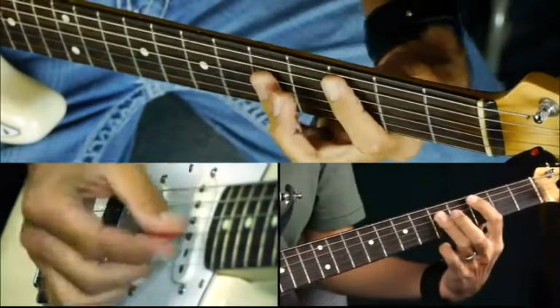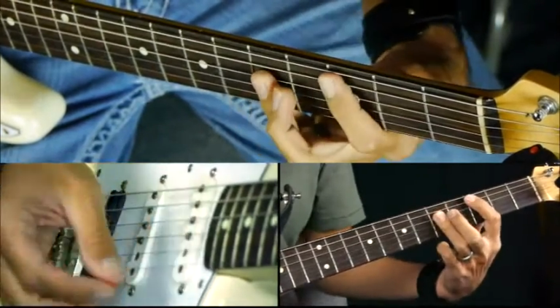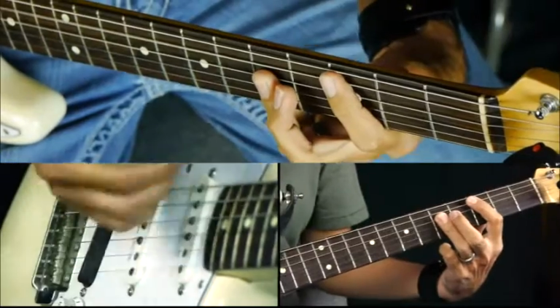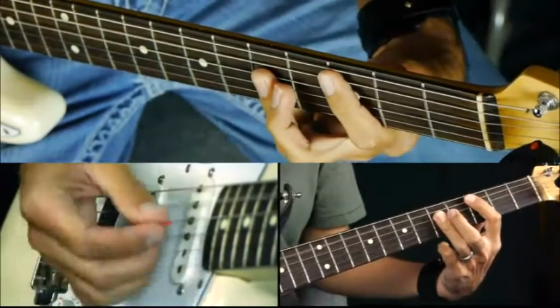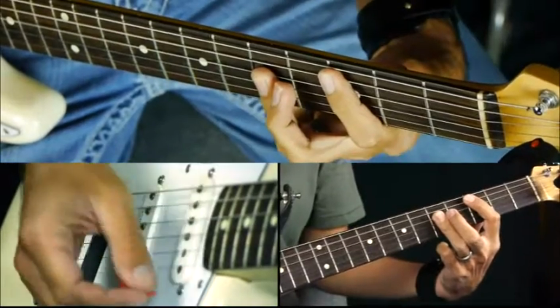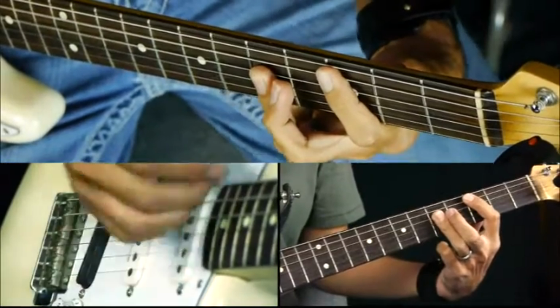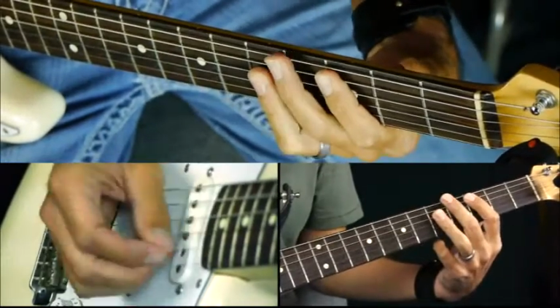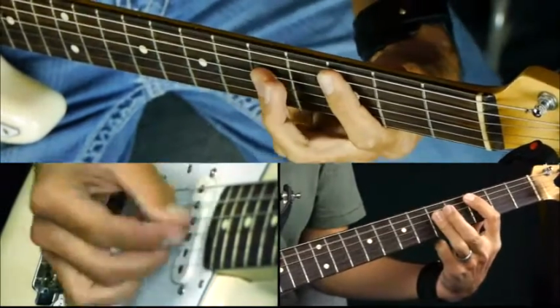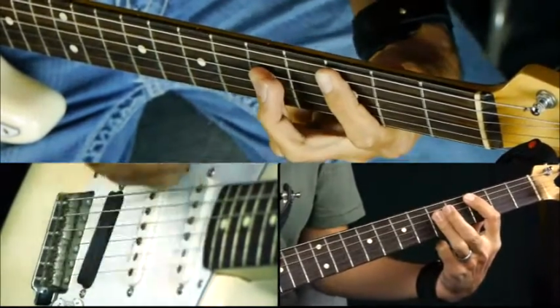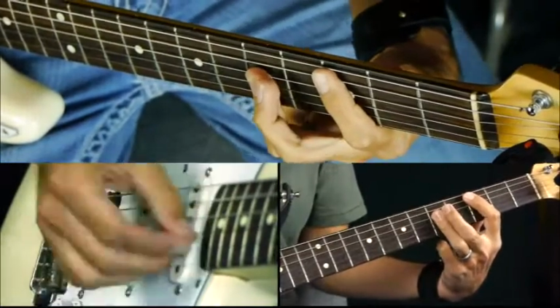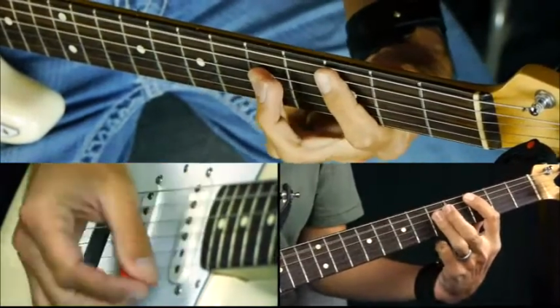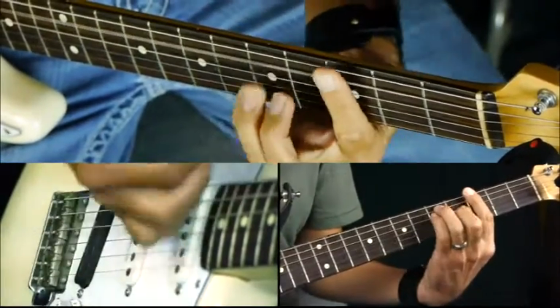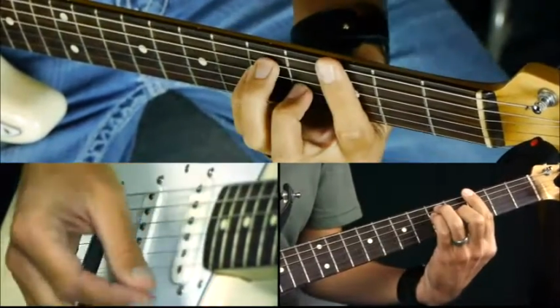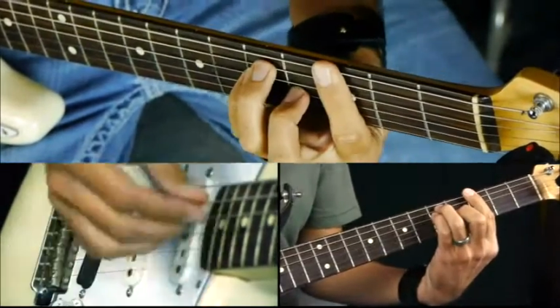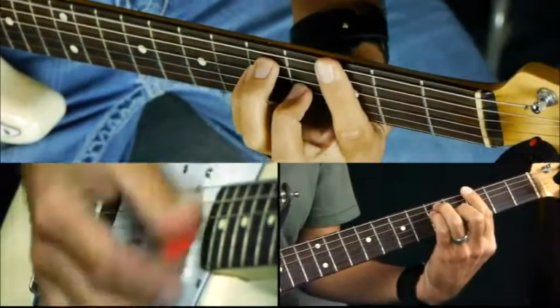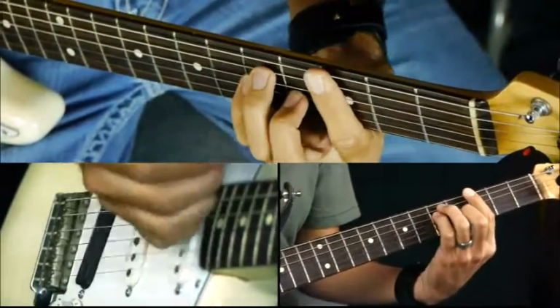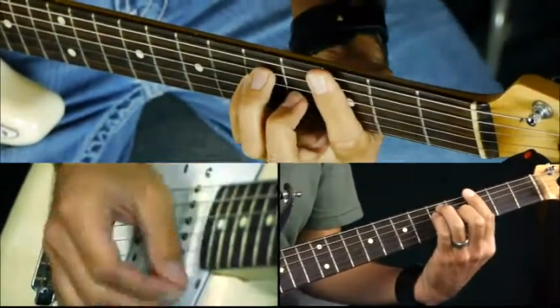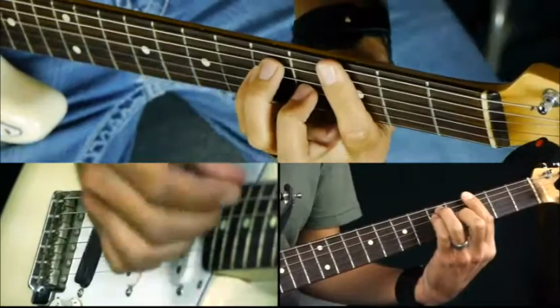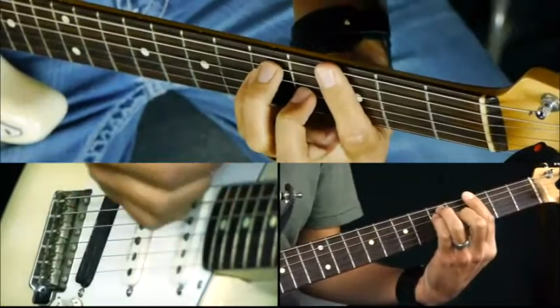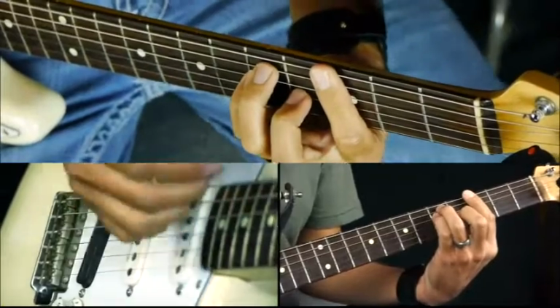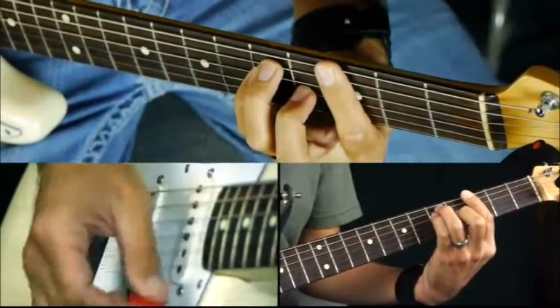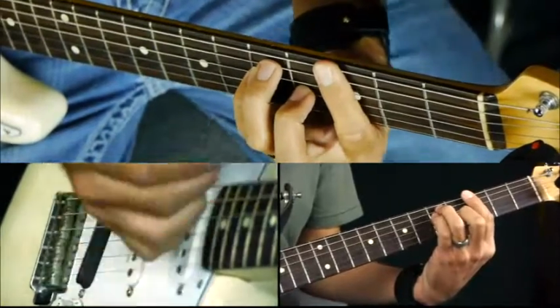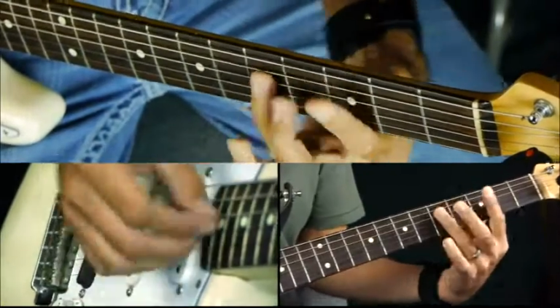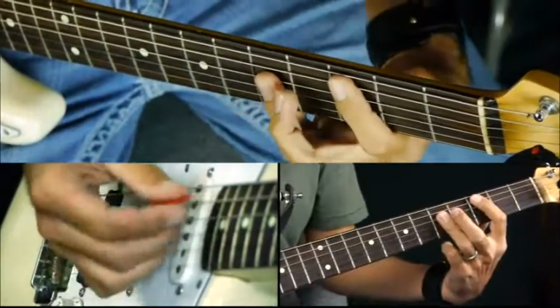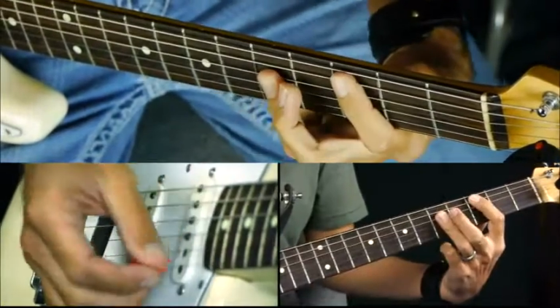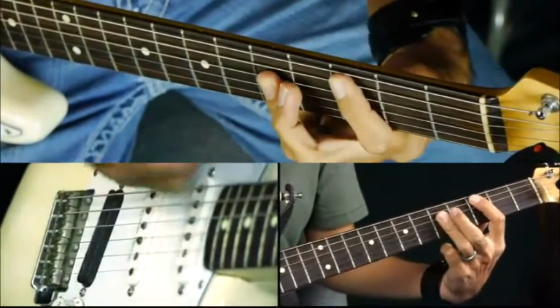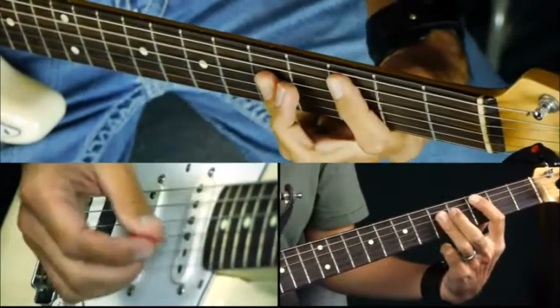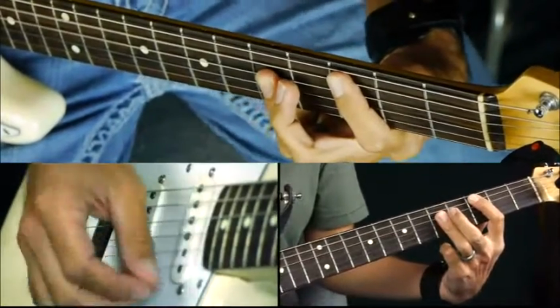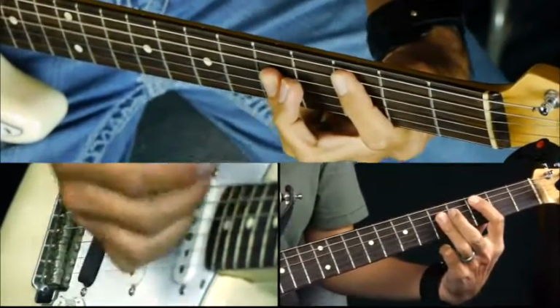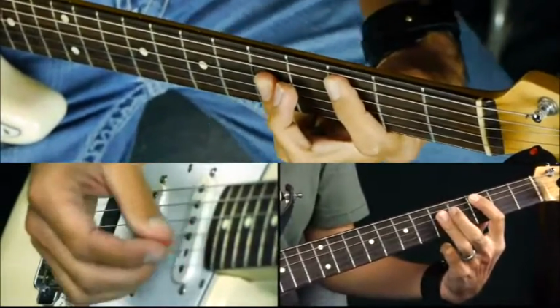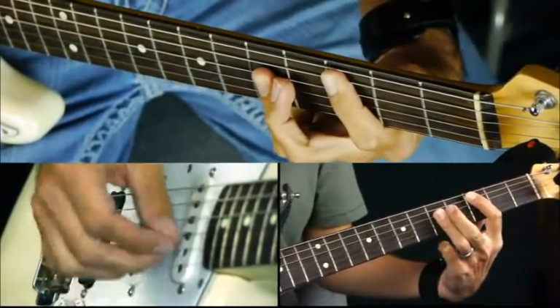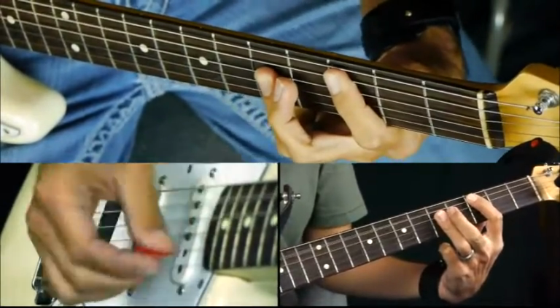So rather than just doing a plain progression, it'd be nice to be able to throw in some decorative stuff.